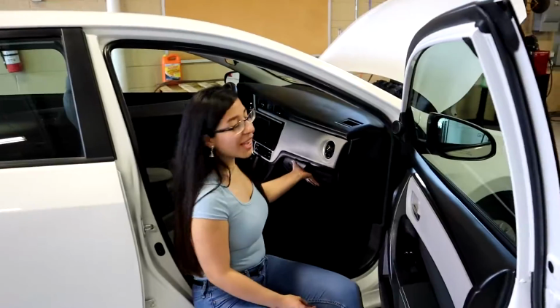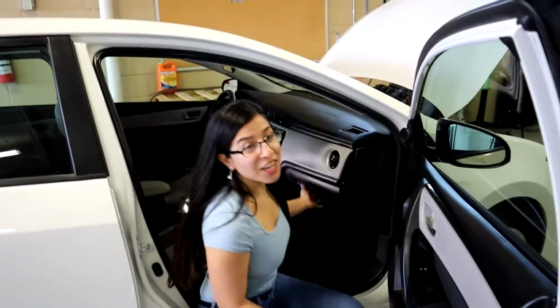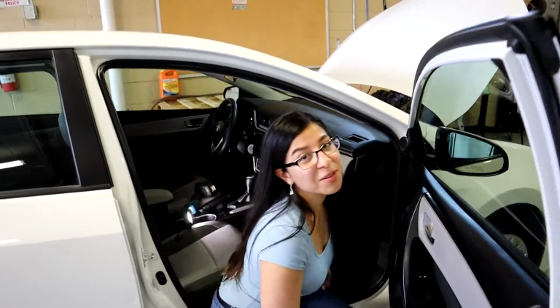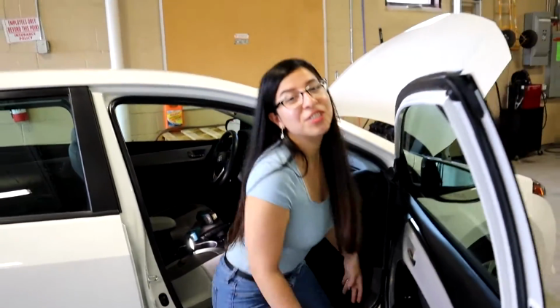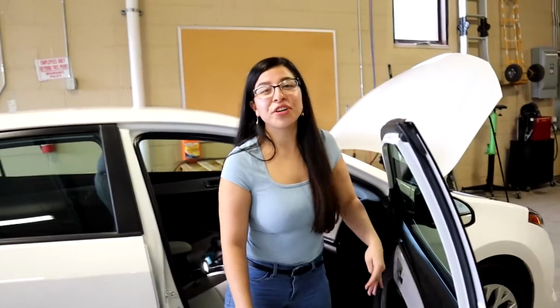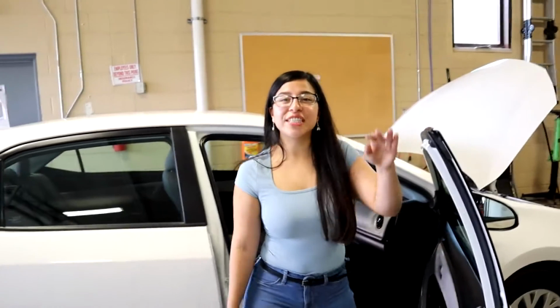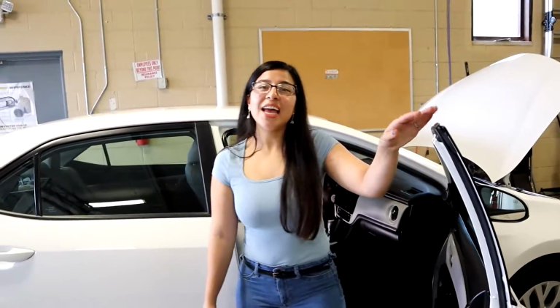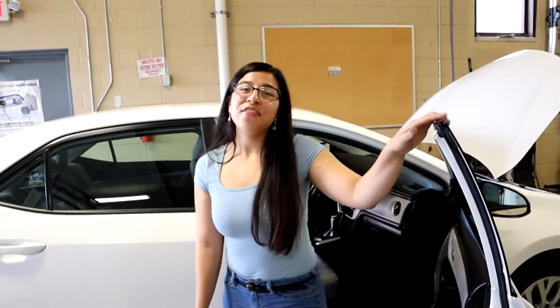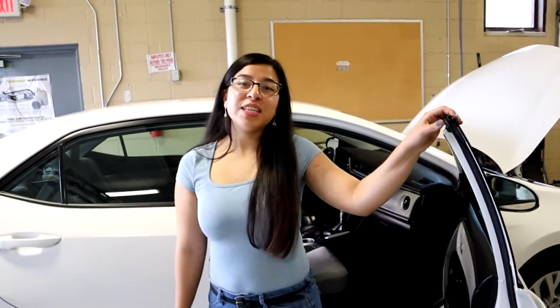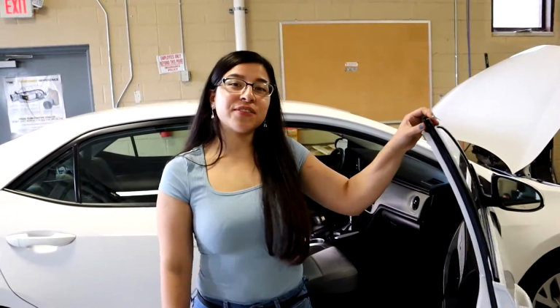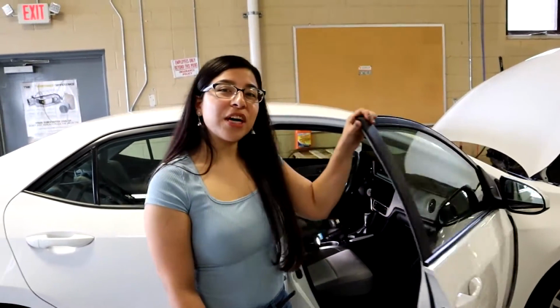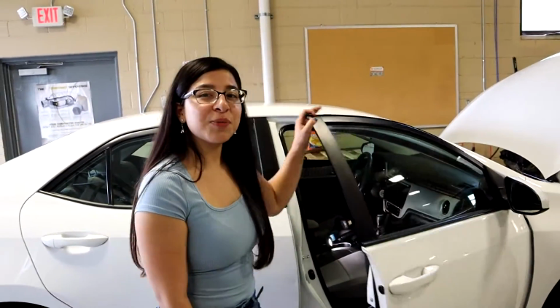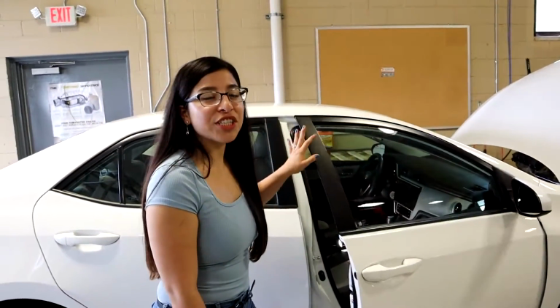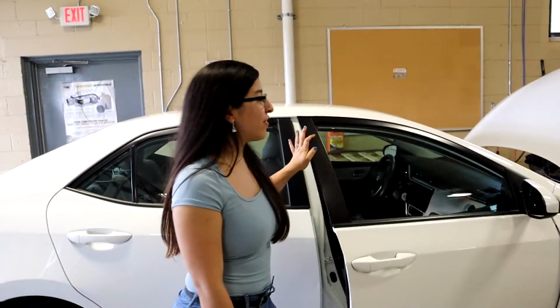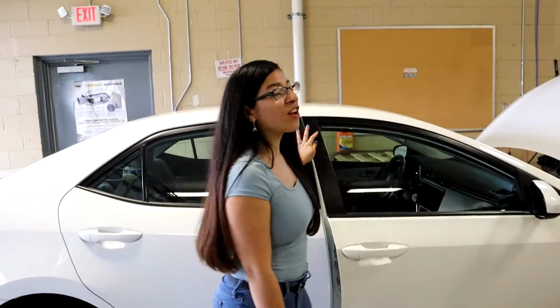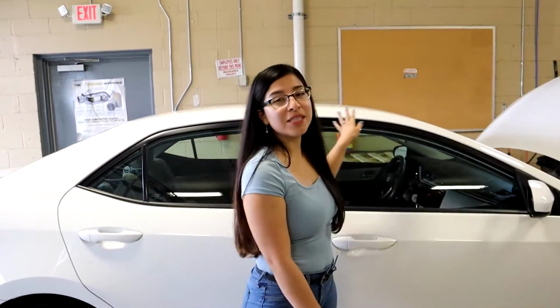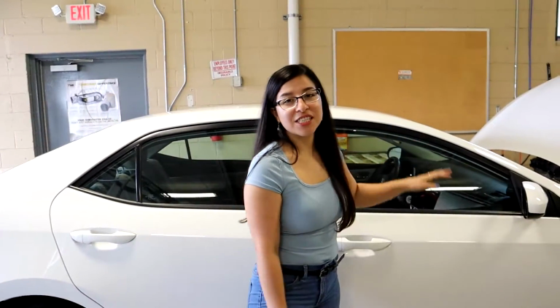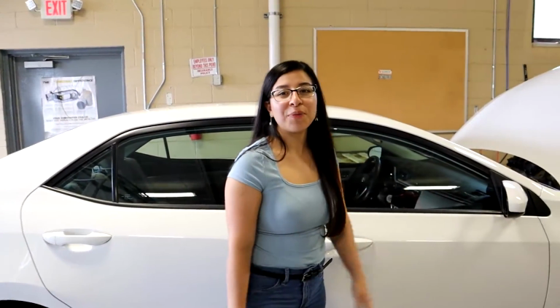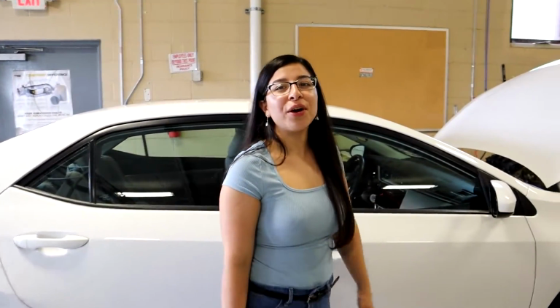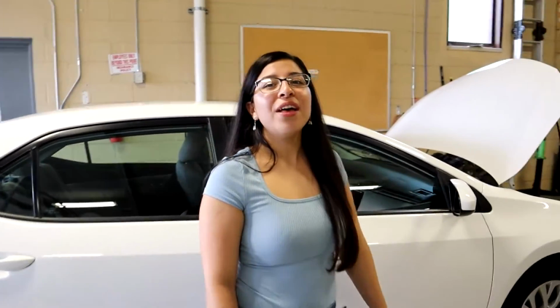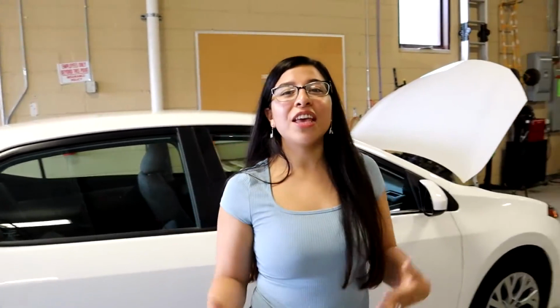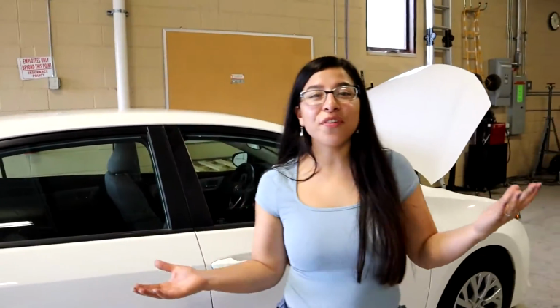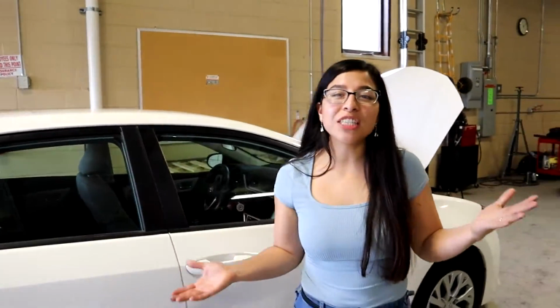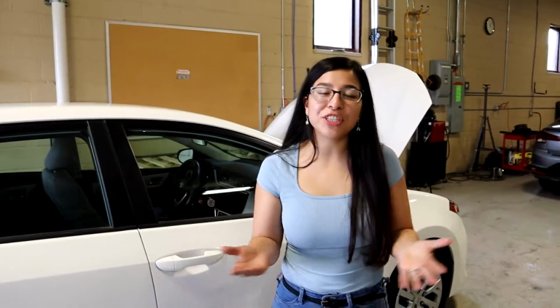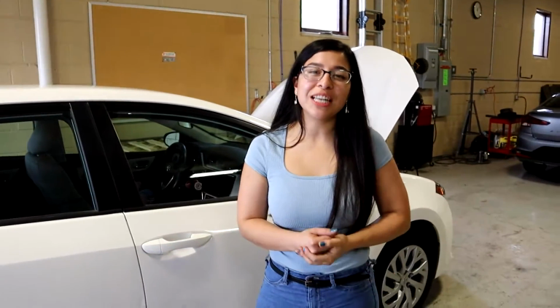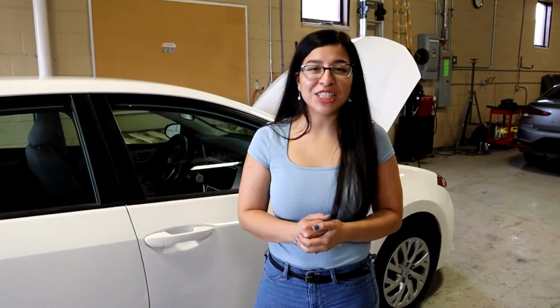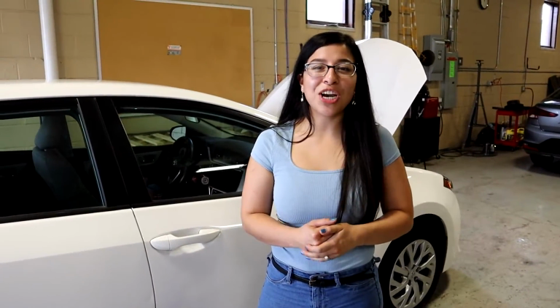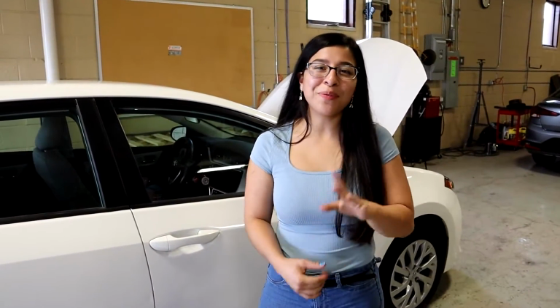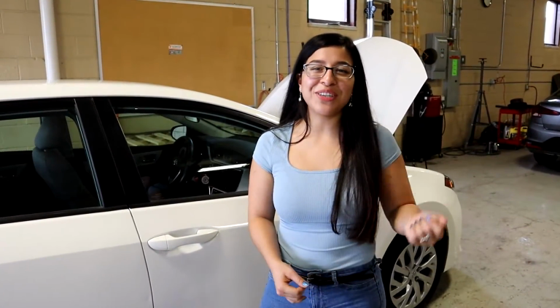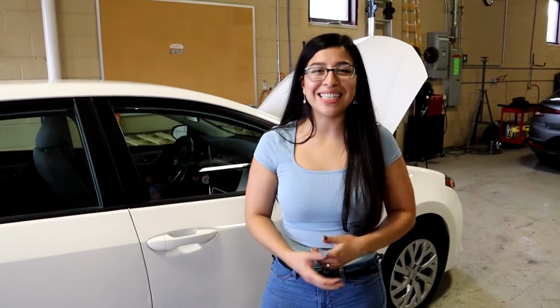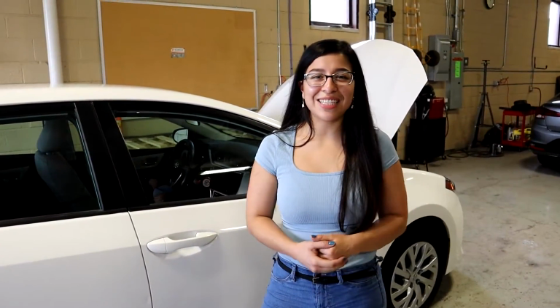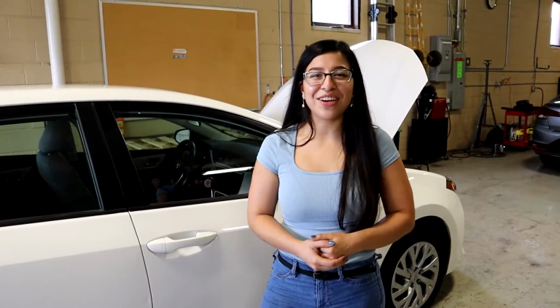That concludes this tutorial for today. If you have any specific questions, be sure to leave them in the comment section down below. Thank you for watching — be sure to like and subscribe and we'll see you guys in the next video.